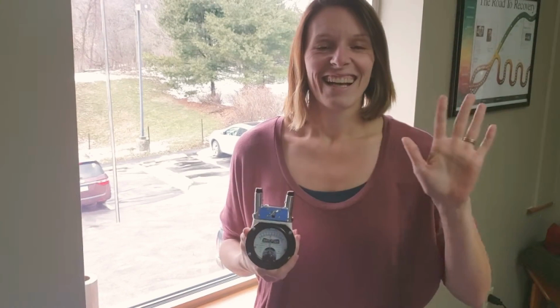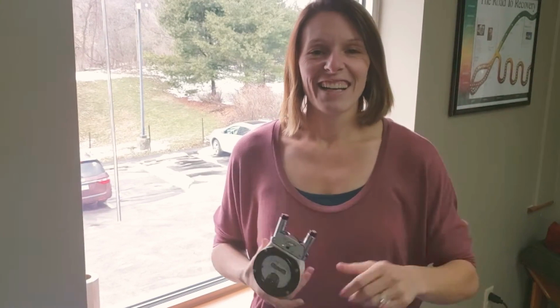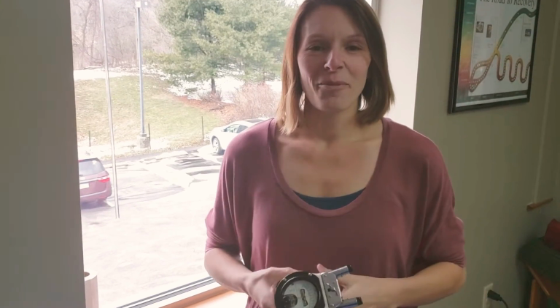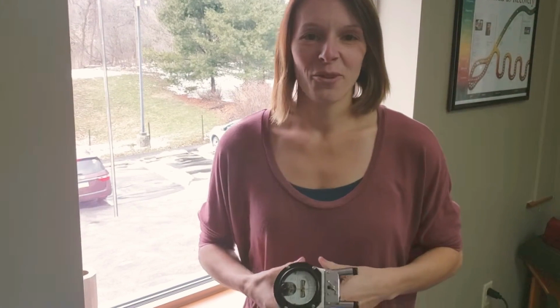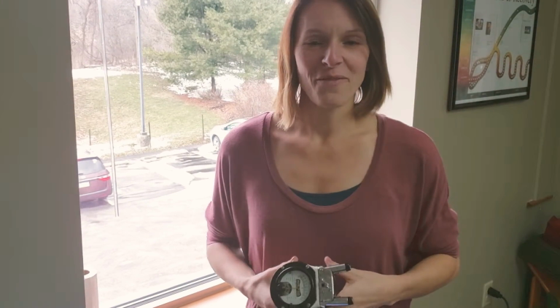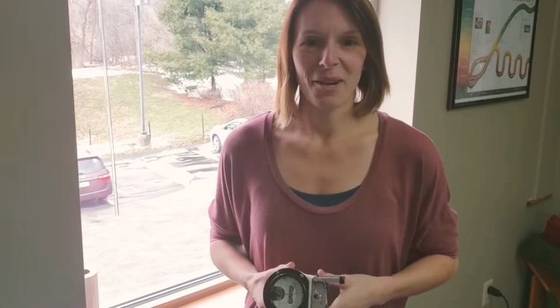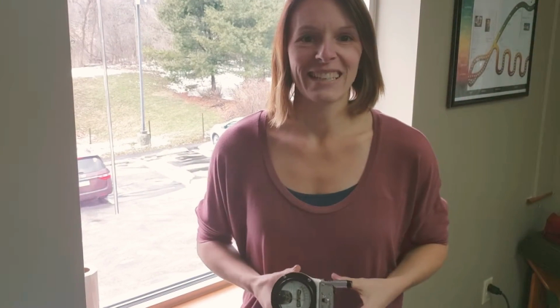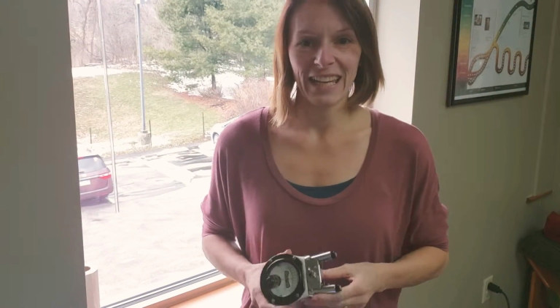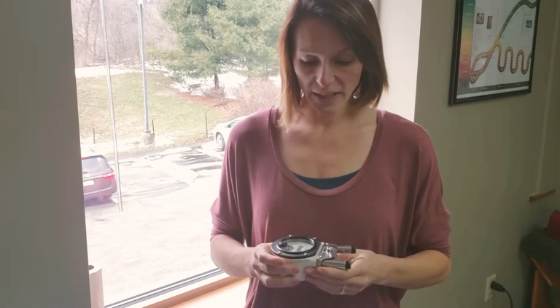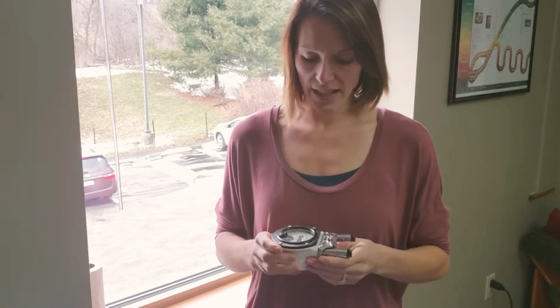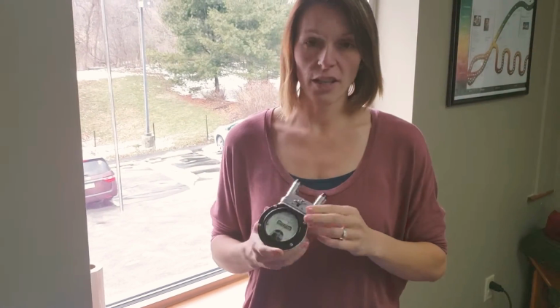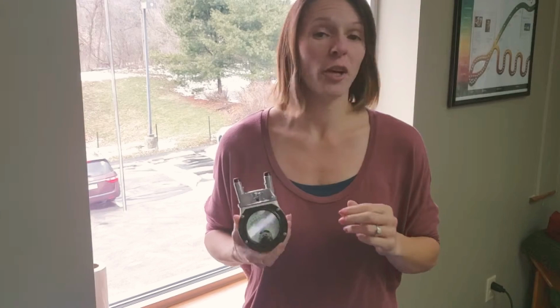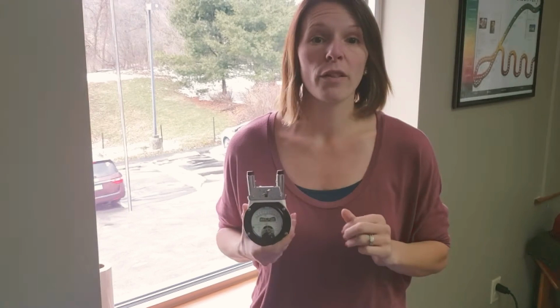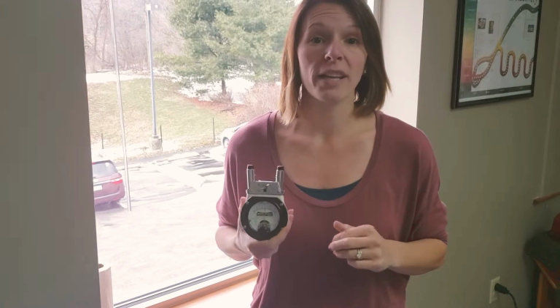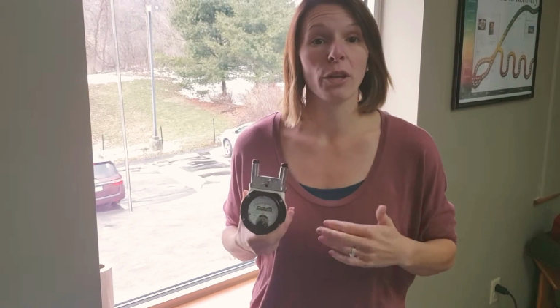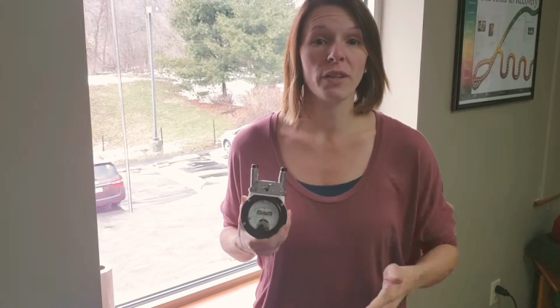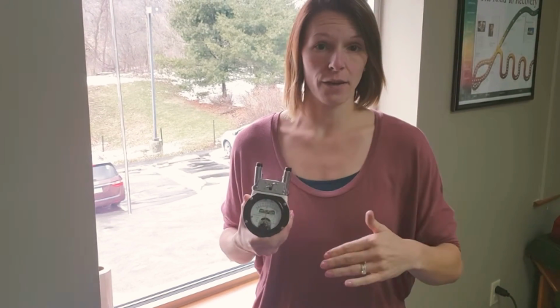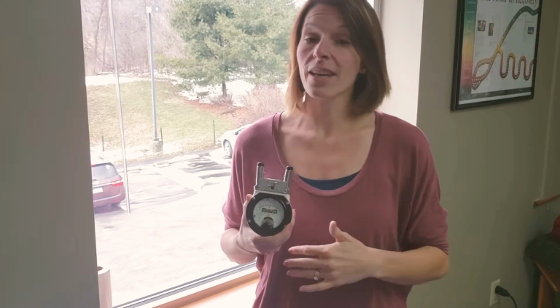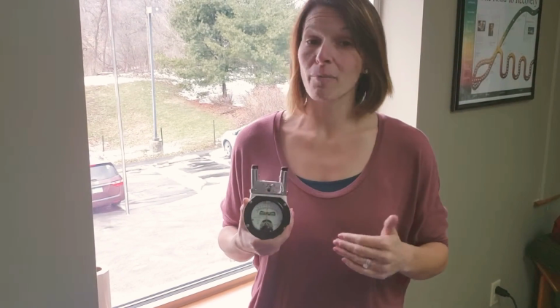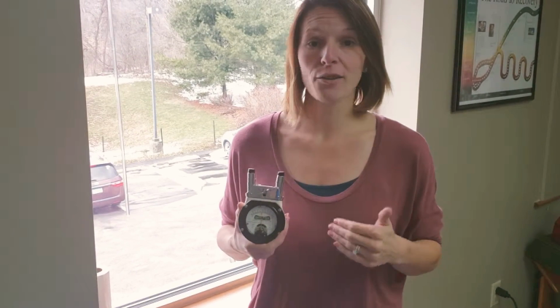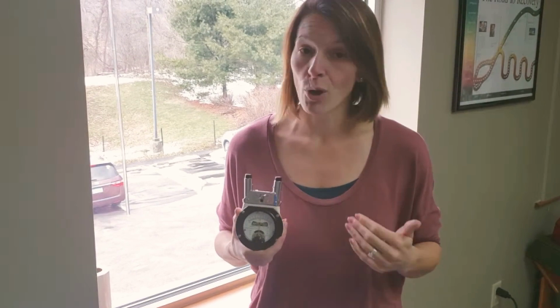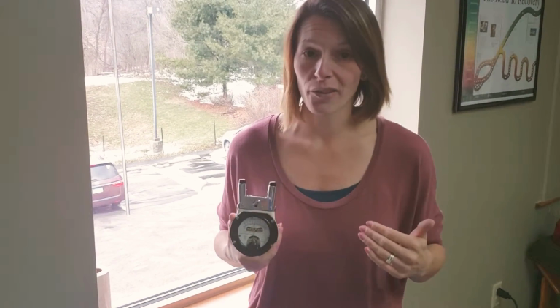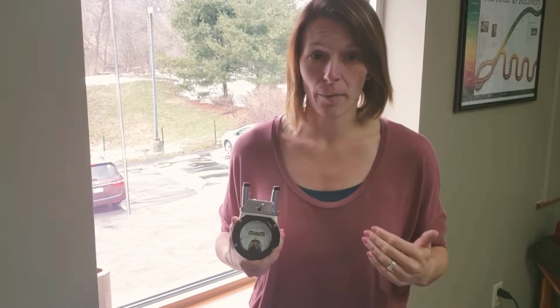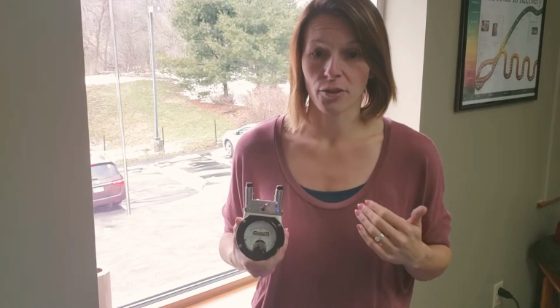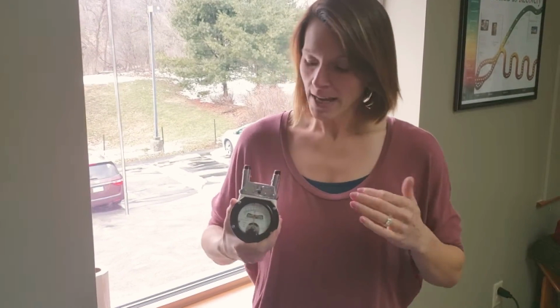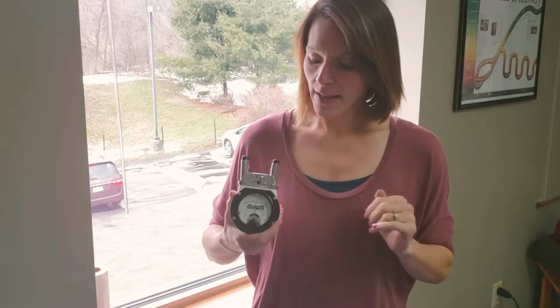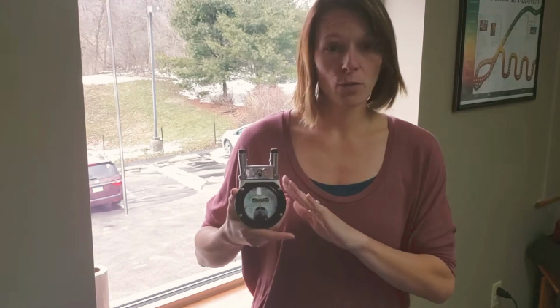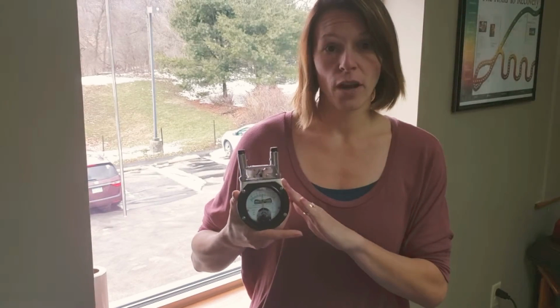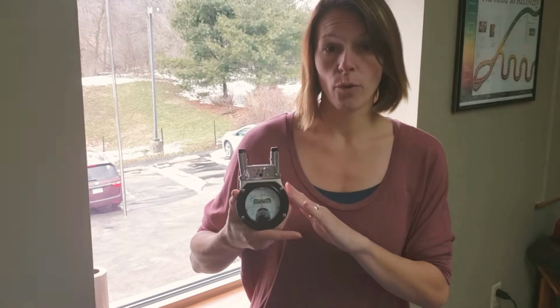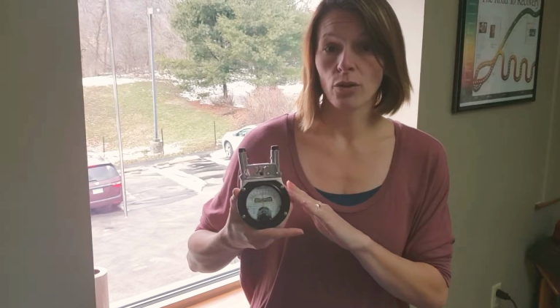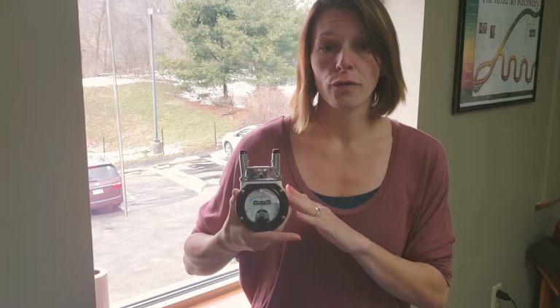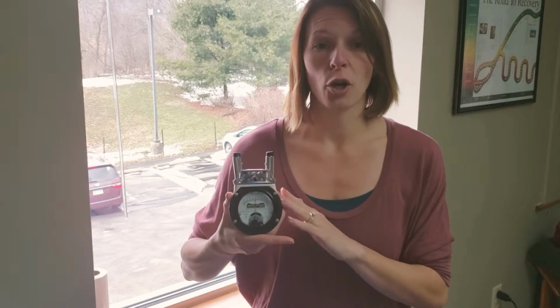Hi guys, Dr. Amanda Jordan with Family Chiropractic. Today I wanted to share one of the ways that we are unique and different, even compared to most other chiropractors, and that is with what's called a nervous scope.